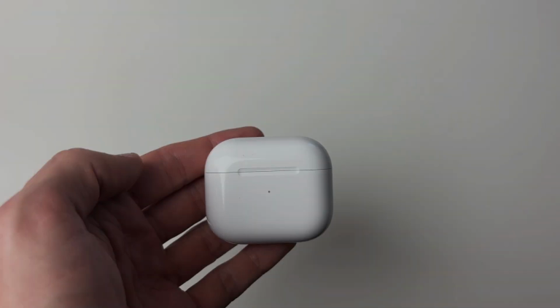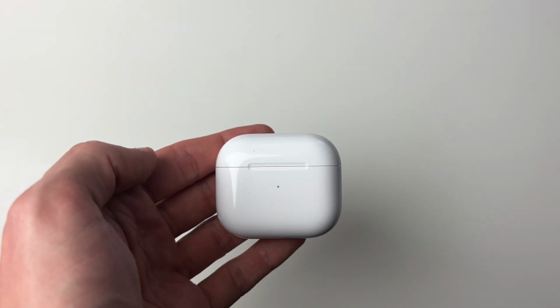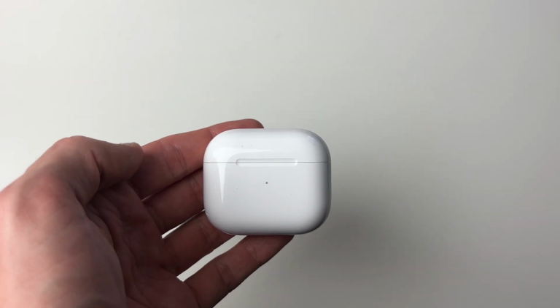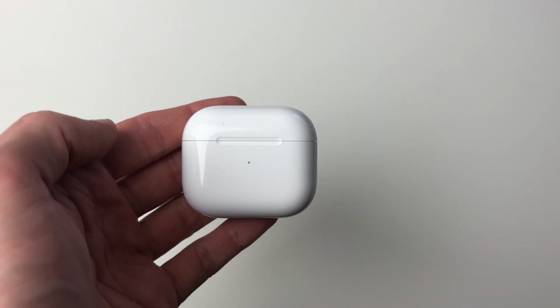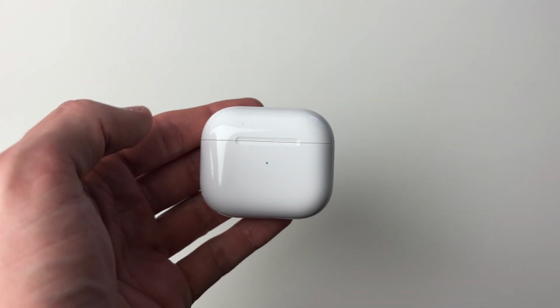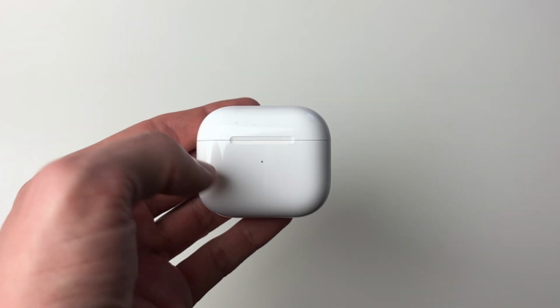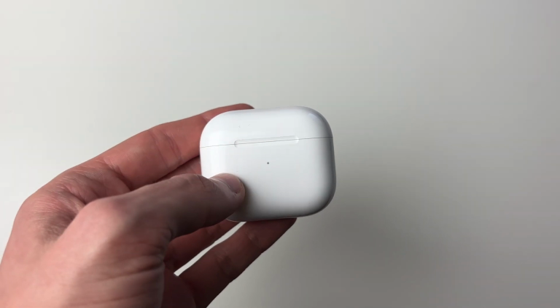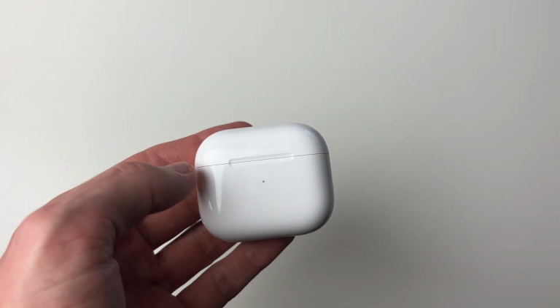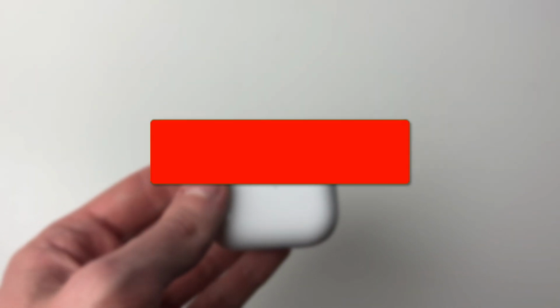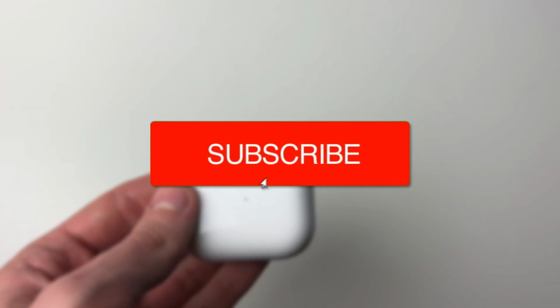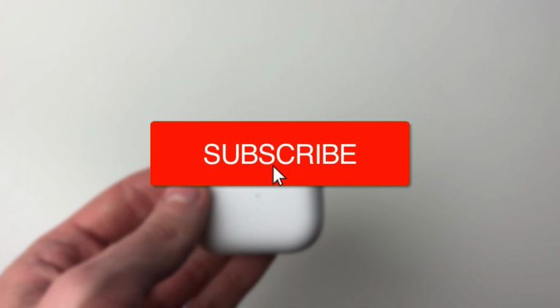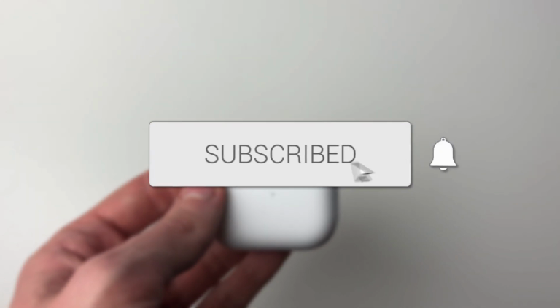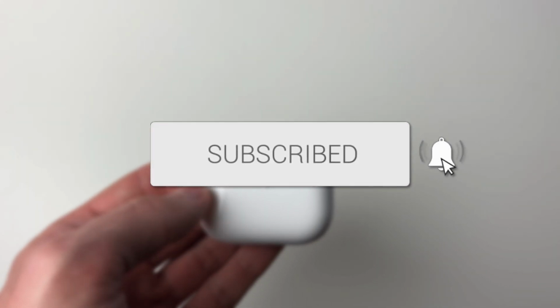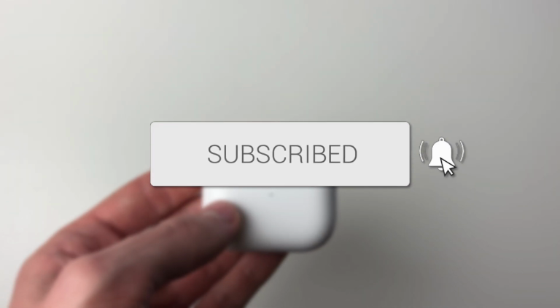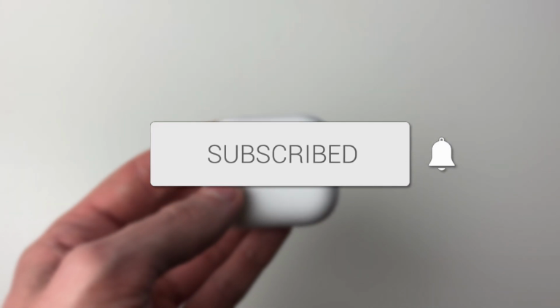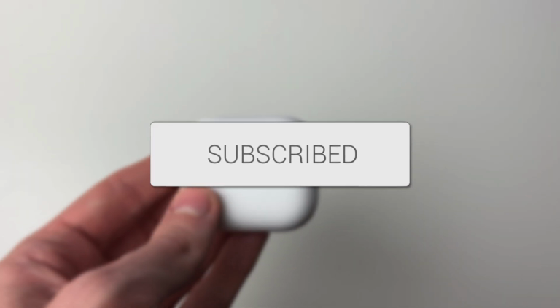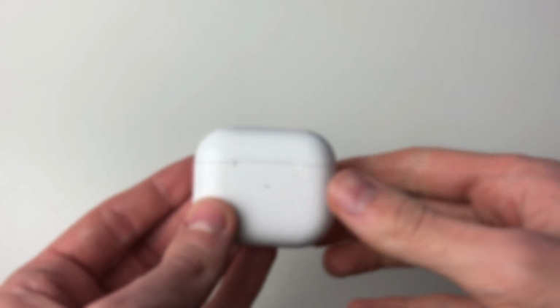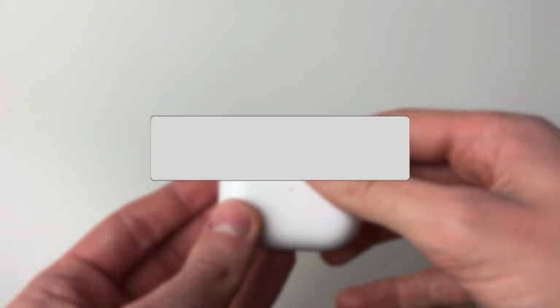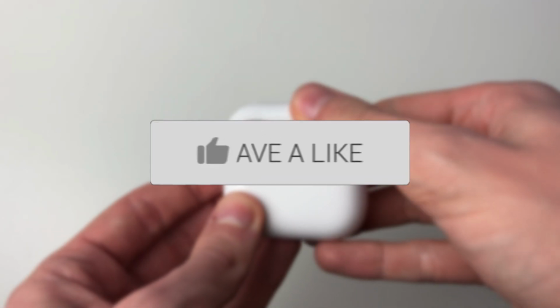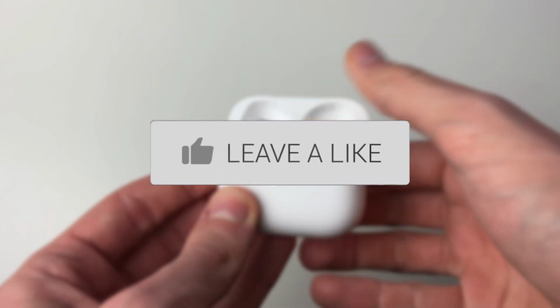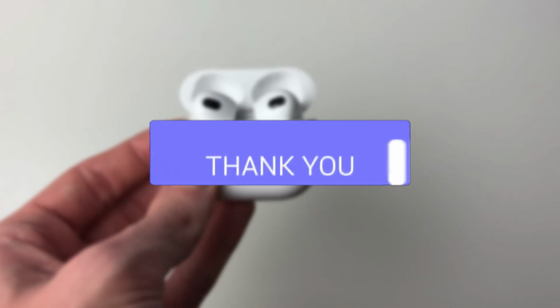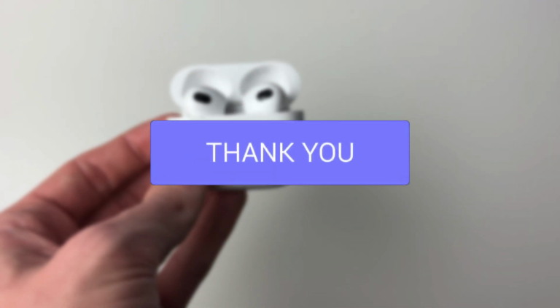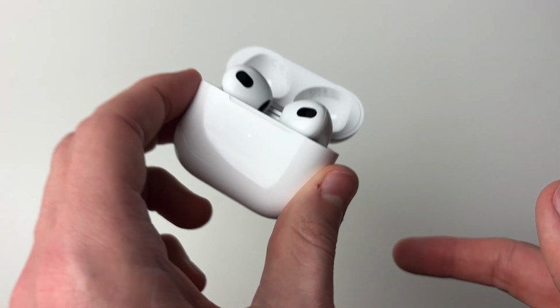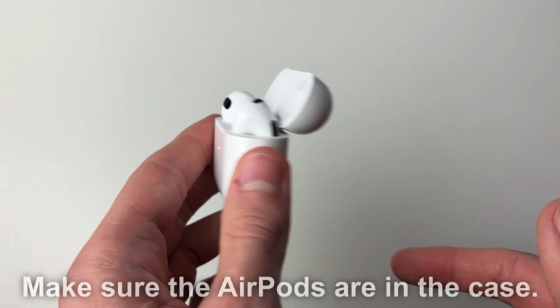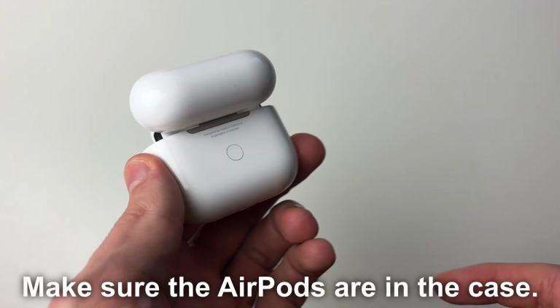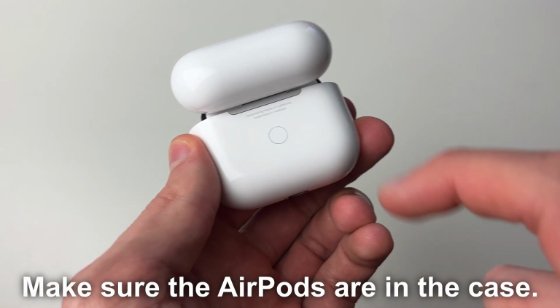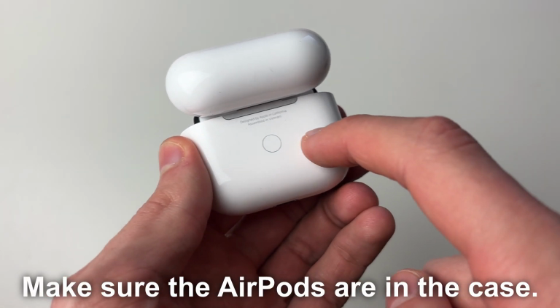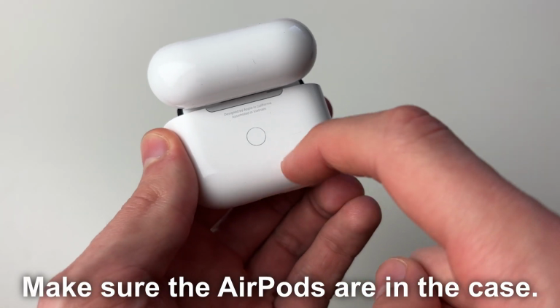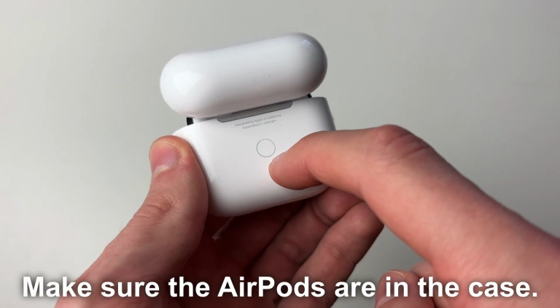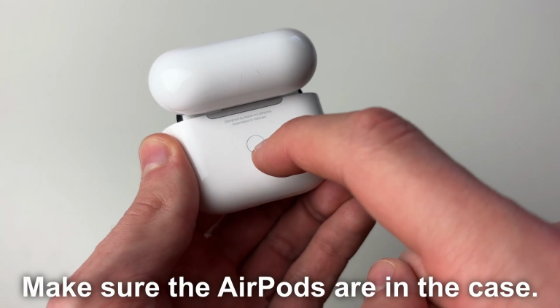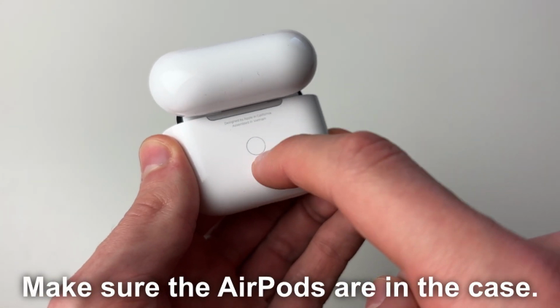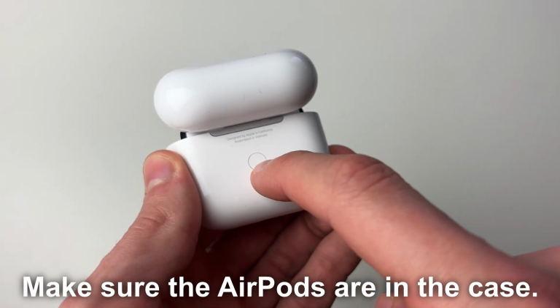We'll guide you through how to factory reset your AirPods 3 or 3rd generation. All you want to do is open up the case like this, and then come to the back — as you can see, there's a setup button here.